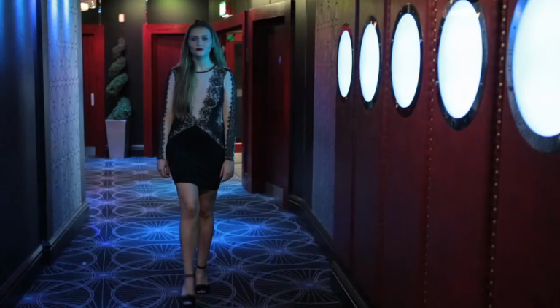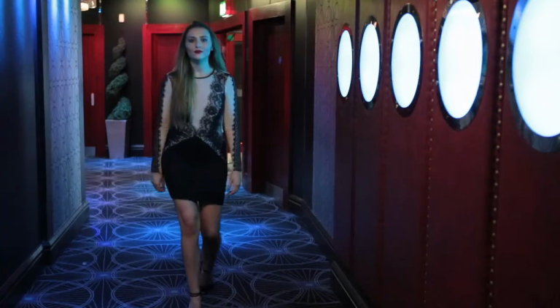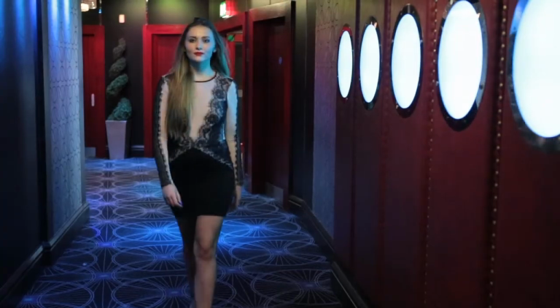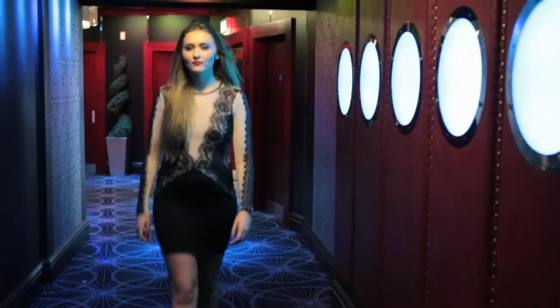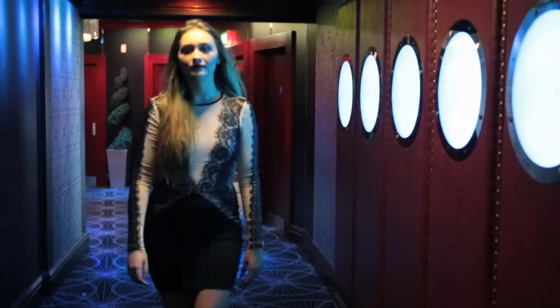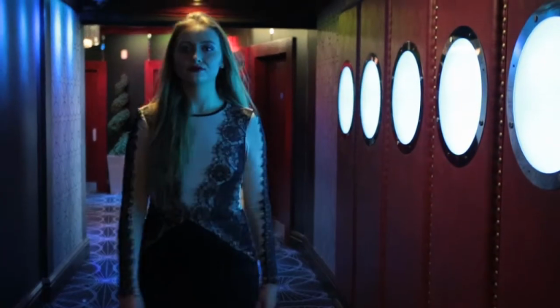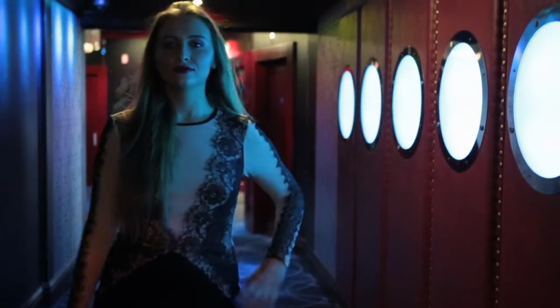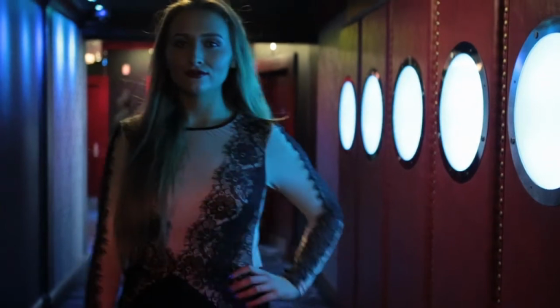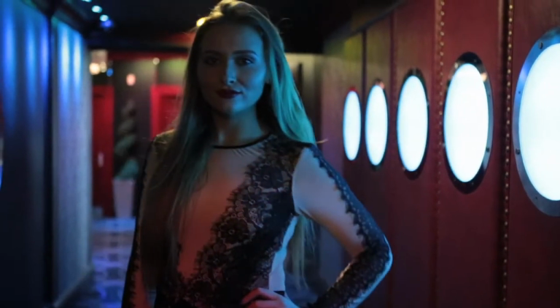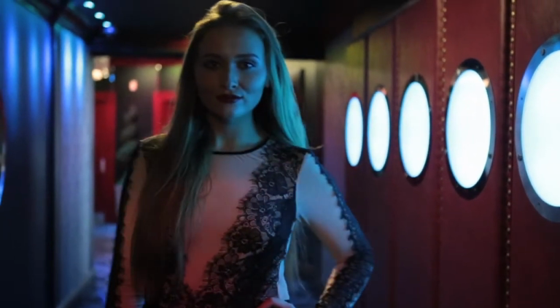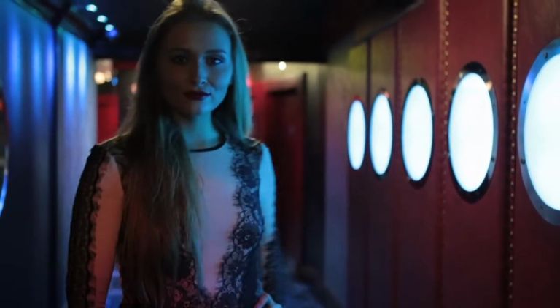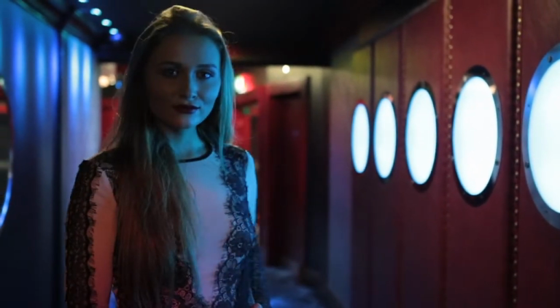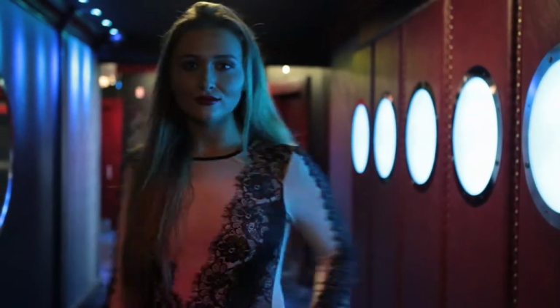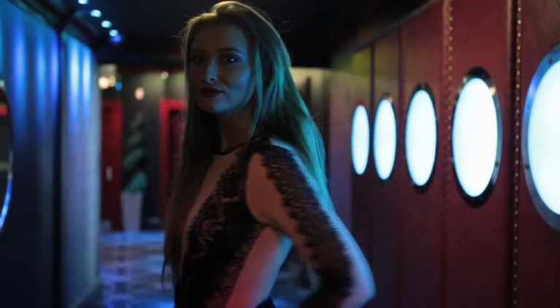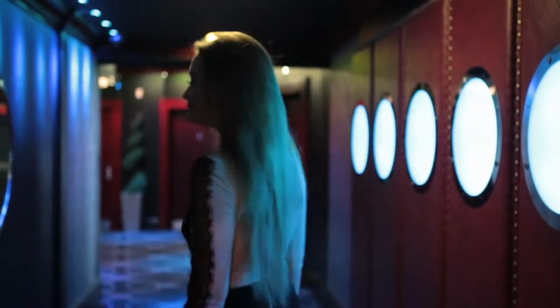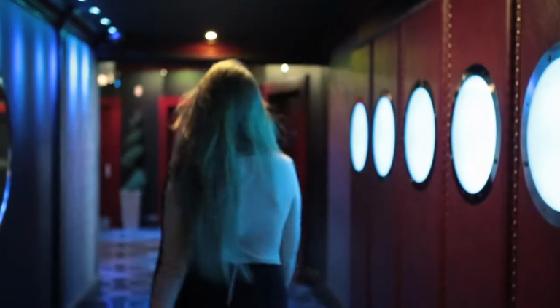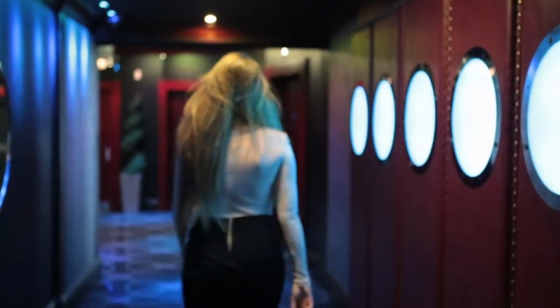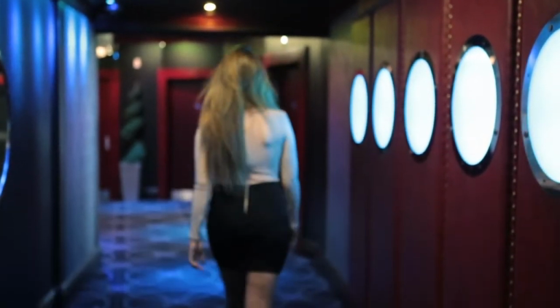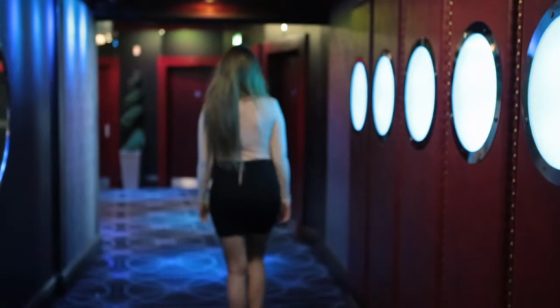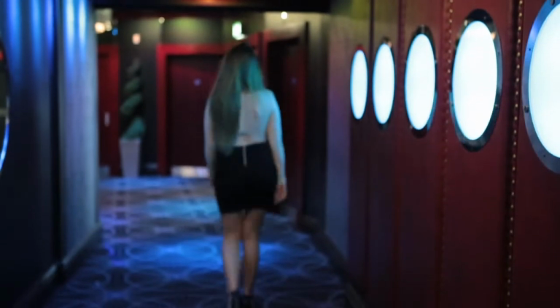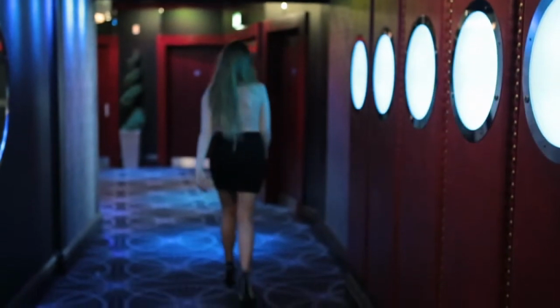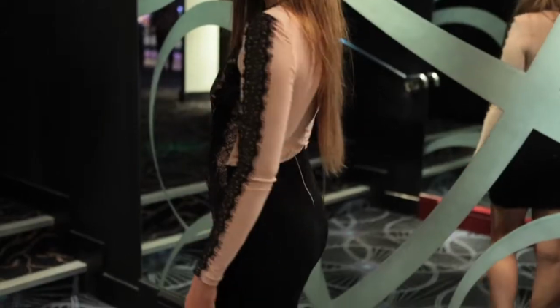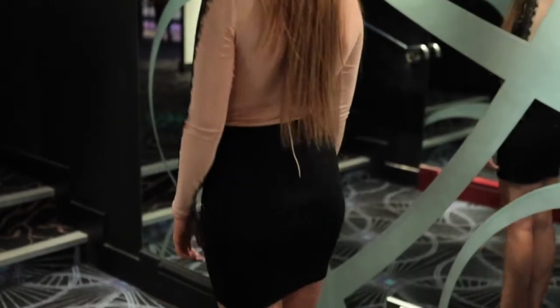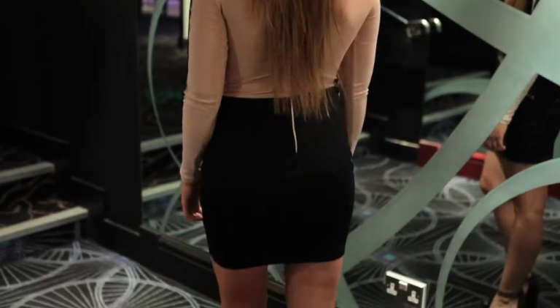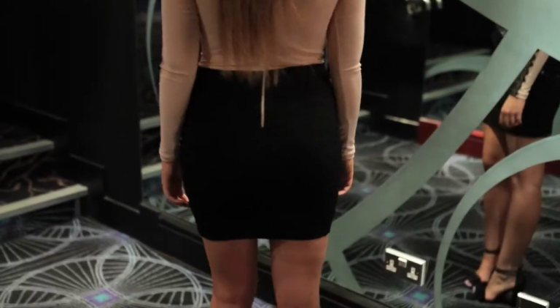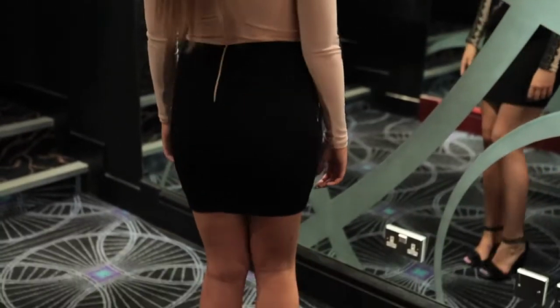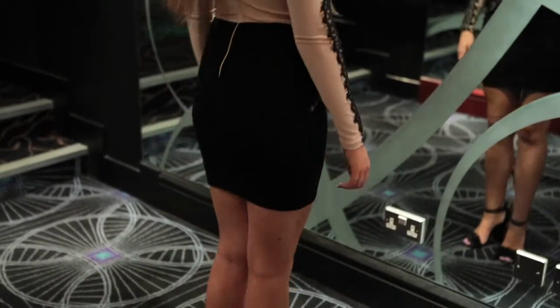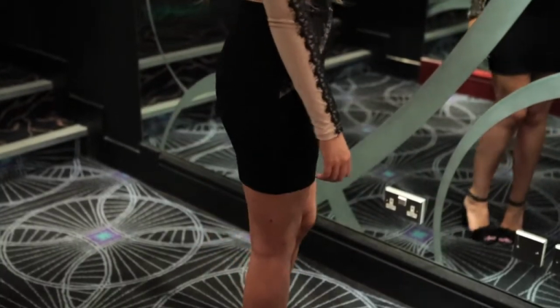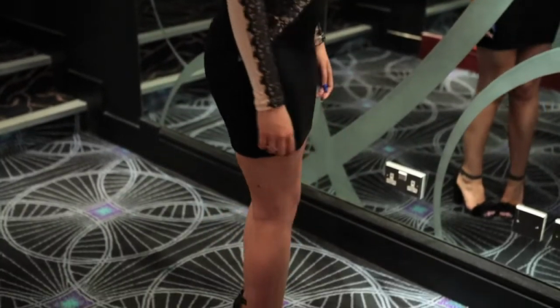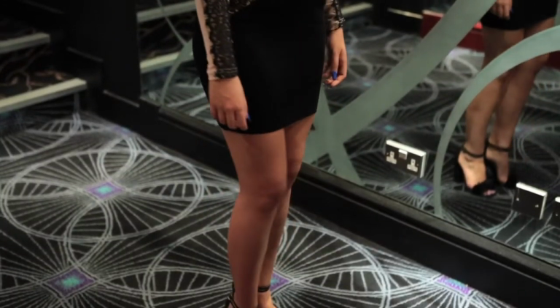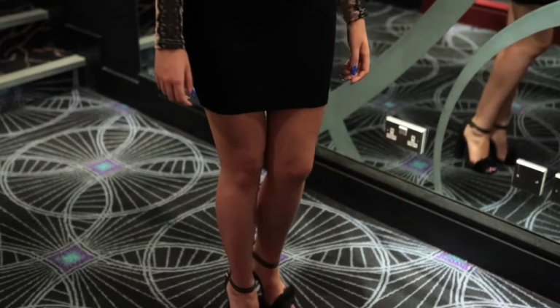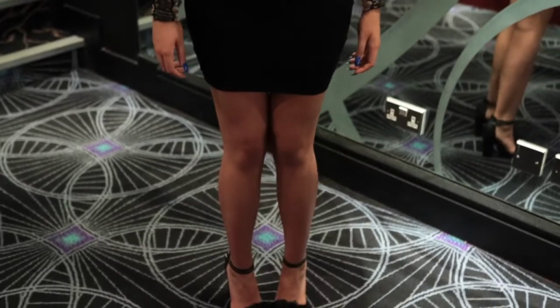So this dress that I'm wearing is from the new Autumn Winter collection for AX Paris. I think this one would have to be one of my faves. I love the nude mesh with the lace detailing on top. I think it's quite like a chic dress — perfect for a night out but also something a bit more sophisticated.